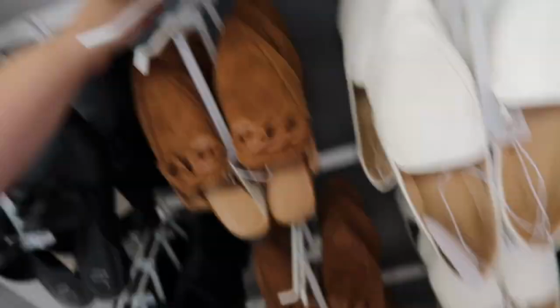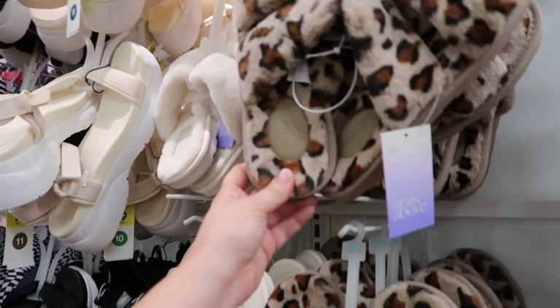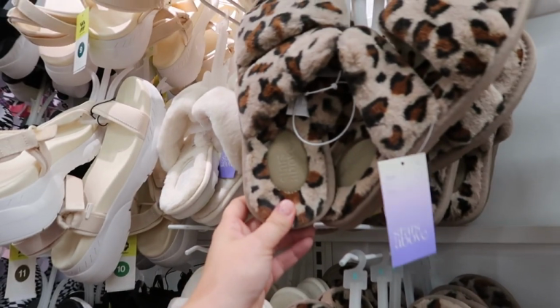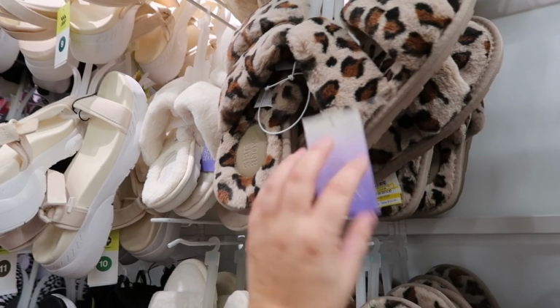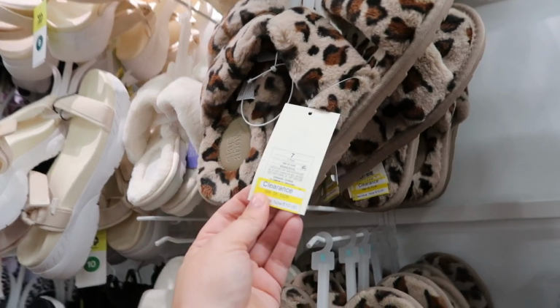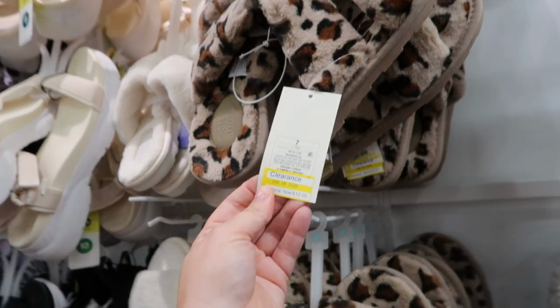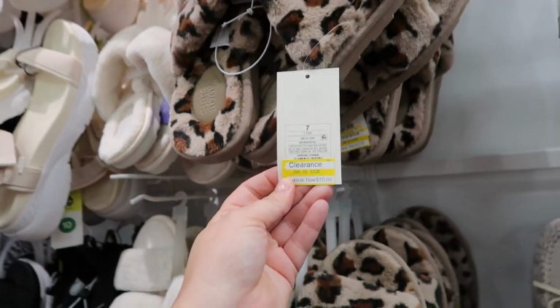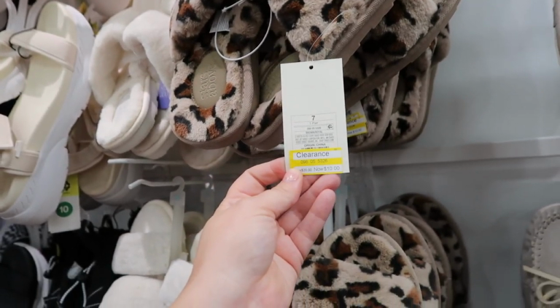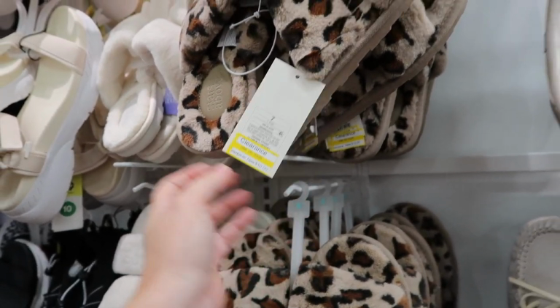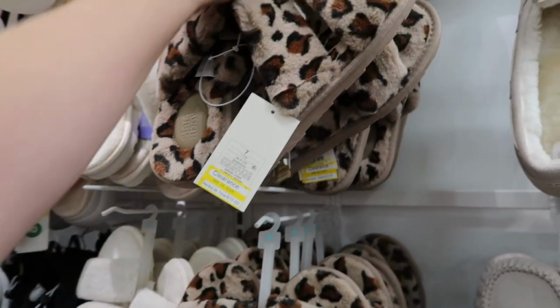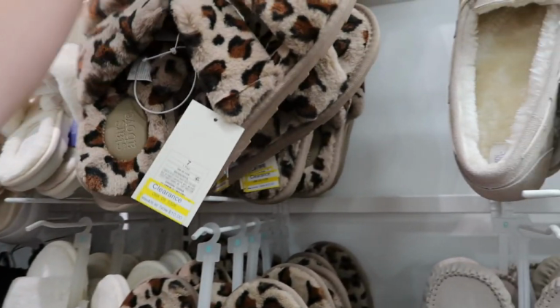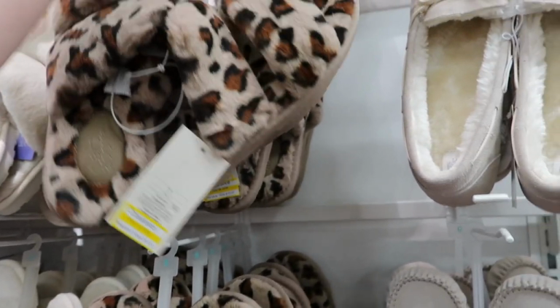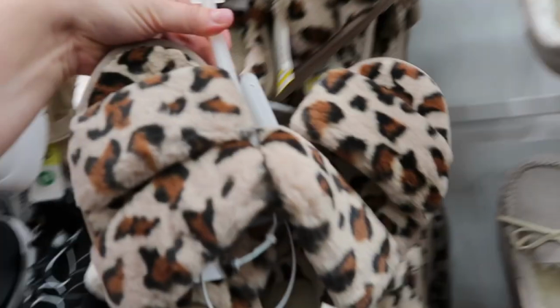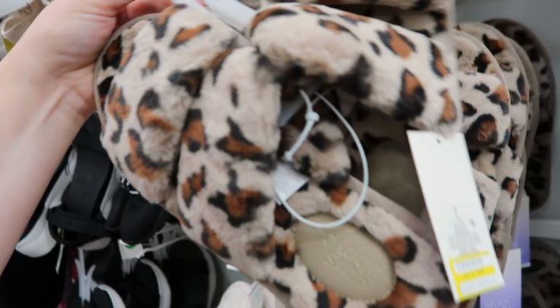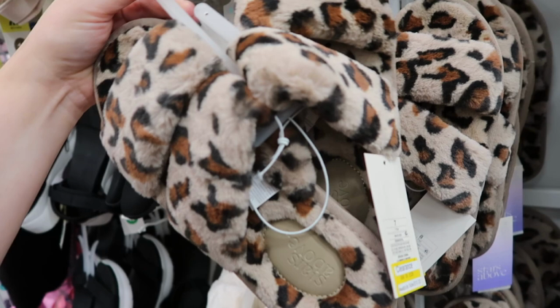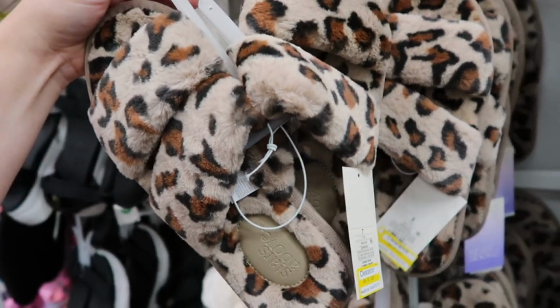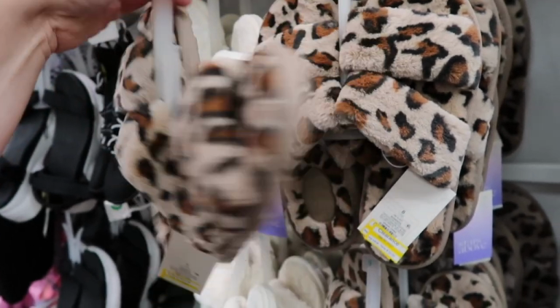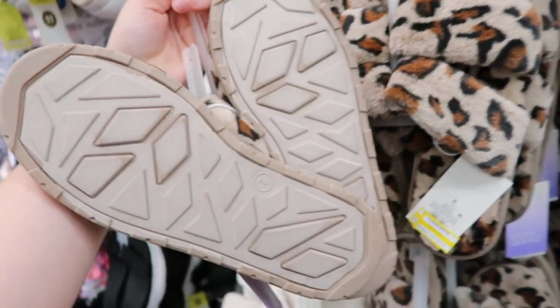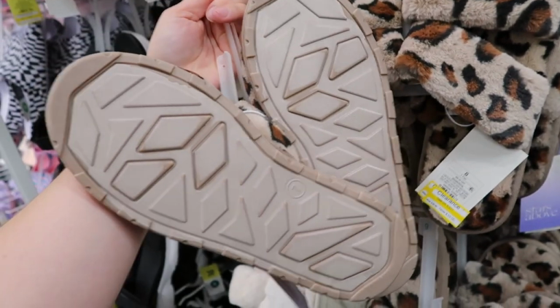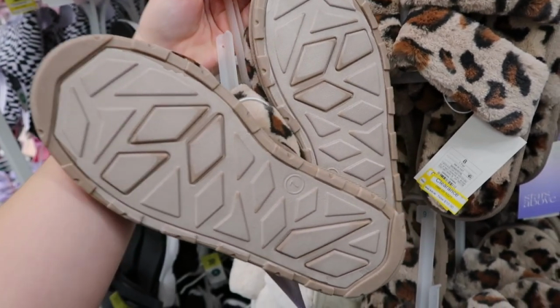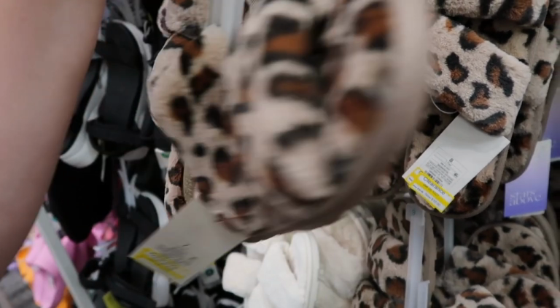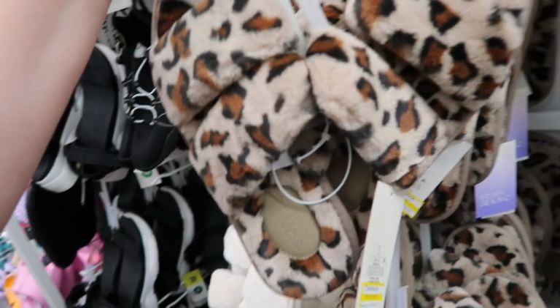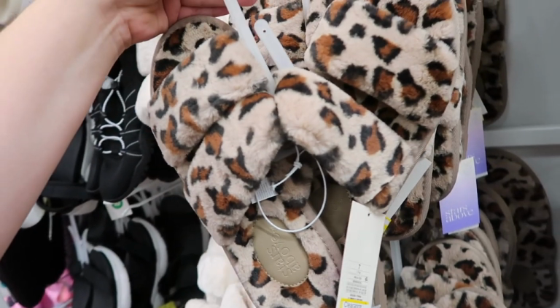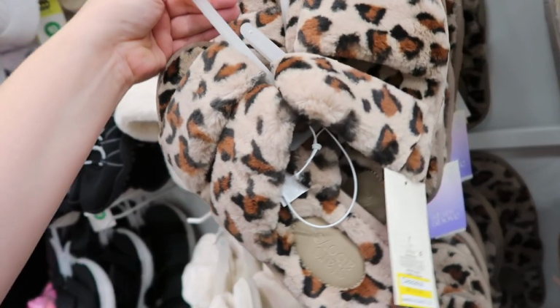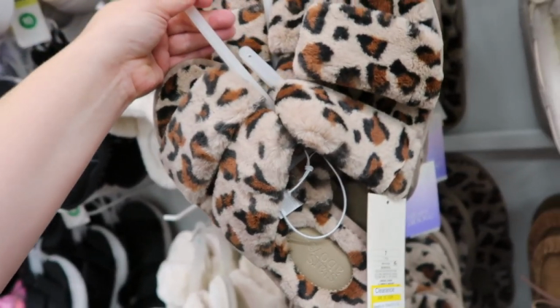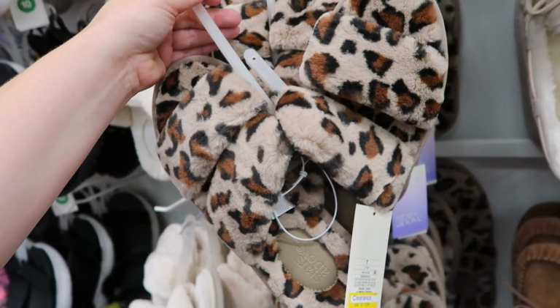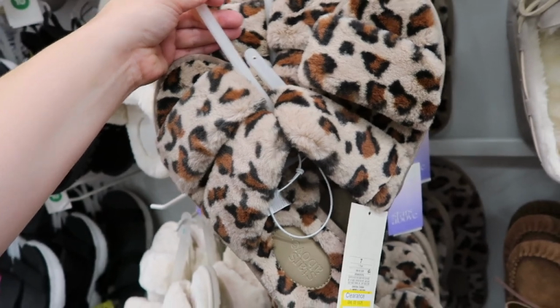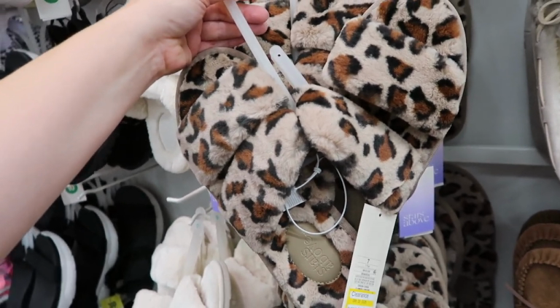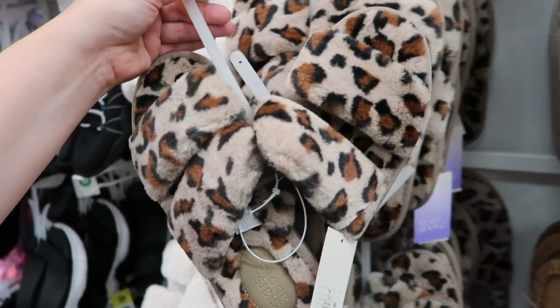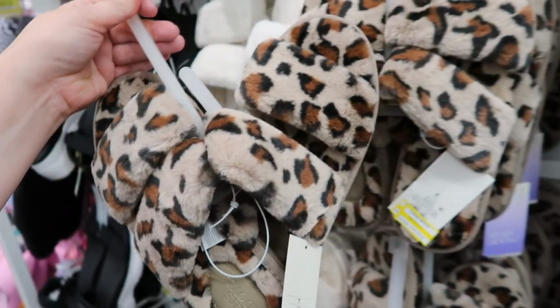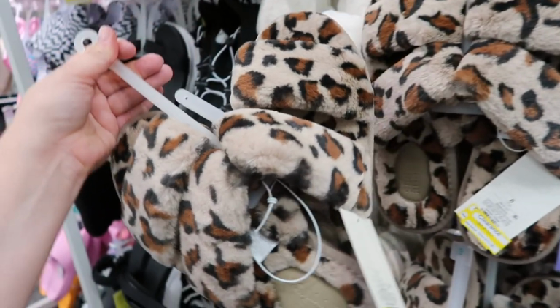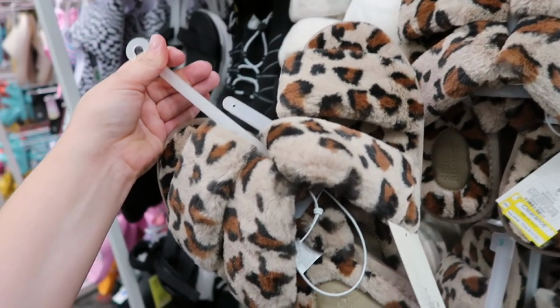I just spotted these Stars Above slippers and they're on clearance — I think I'm going to grab them. They're only $10. Super comfy, and I love the leopard print. Plus it has the rubber bottom so you can easily clean them off or wear them outside, so I'm definitely going to get these, especially because they are on sale.